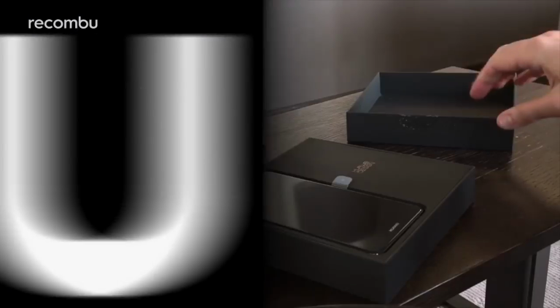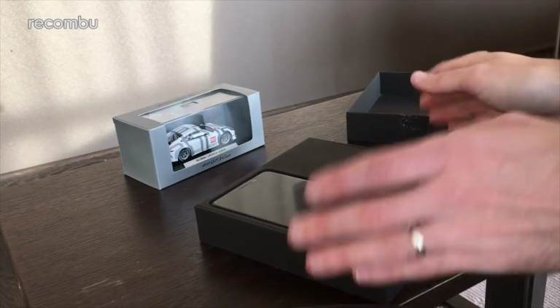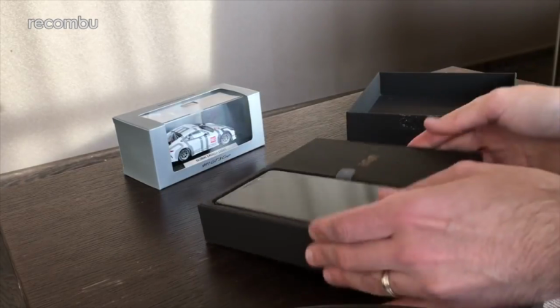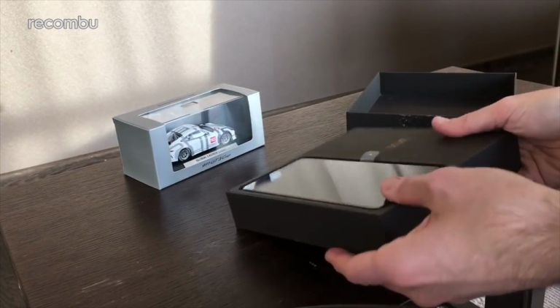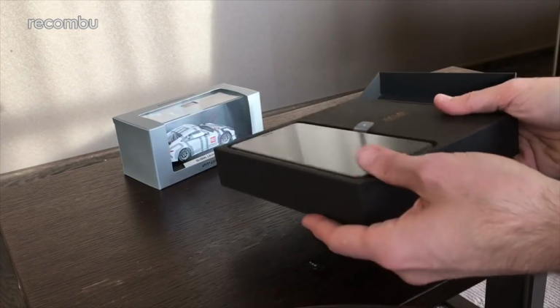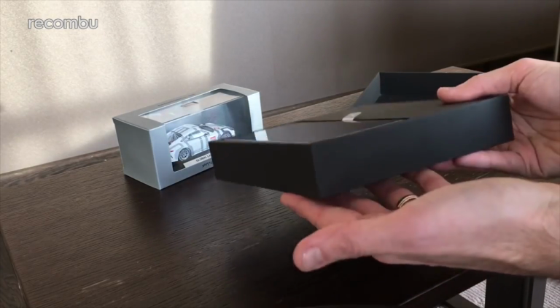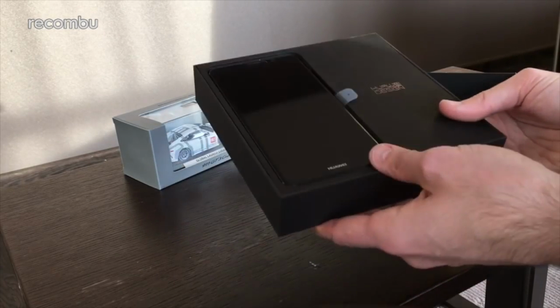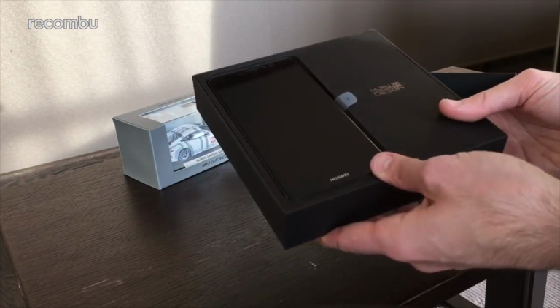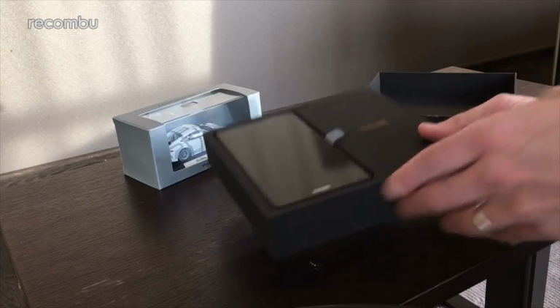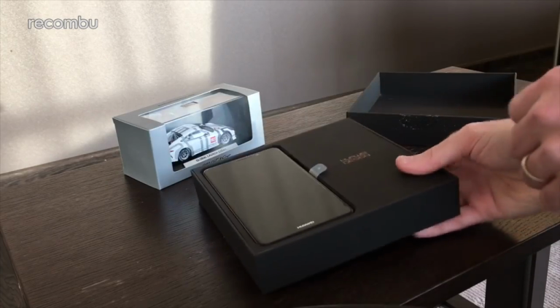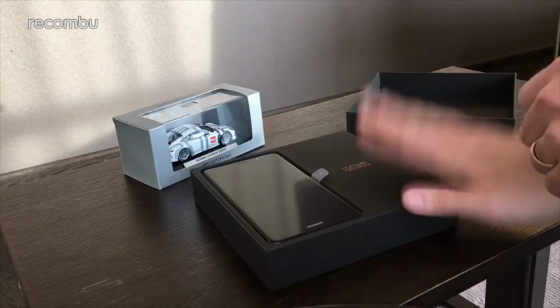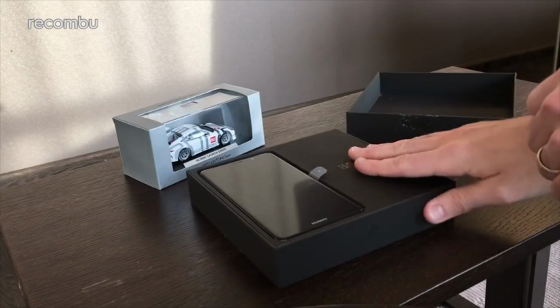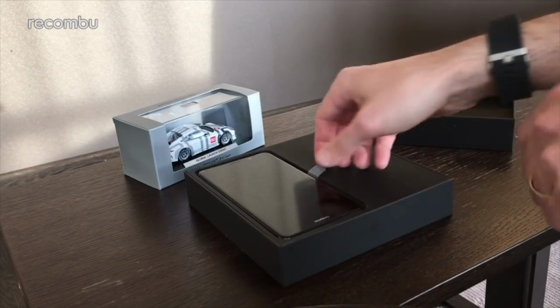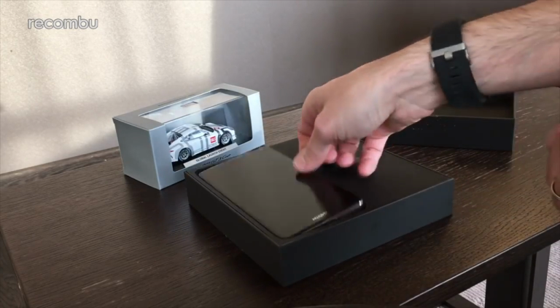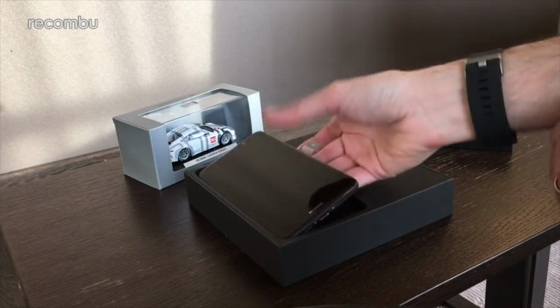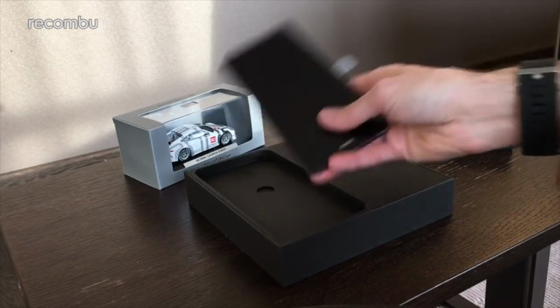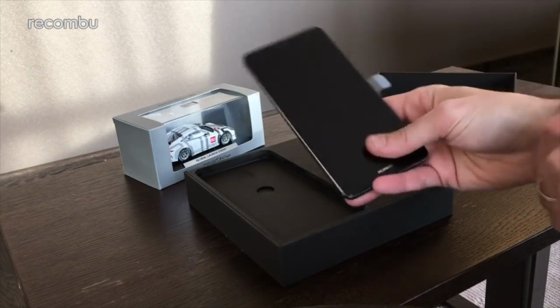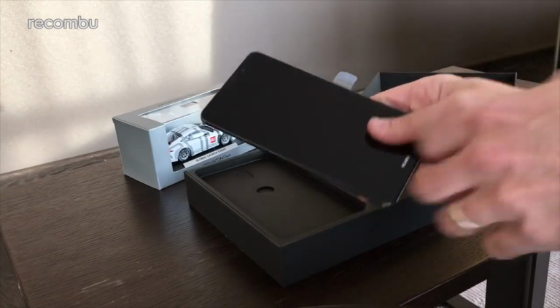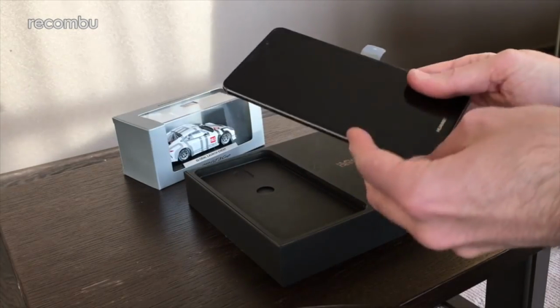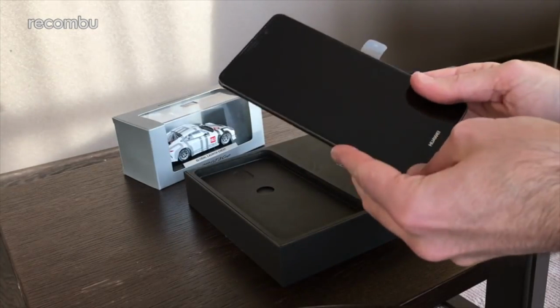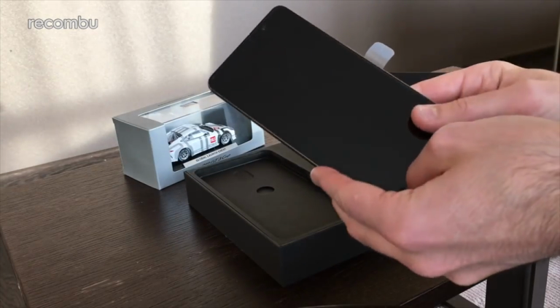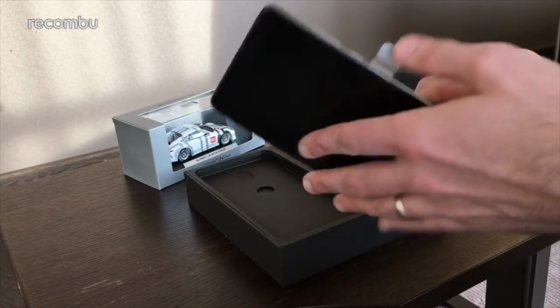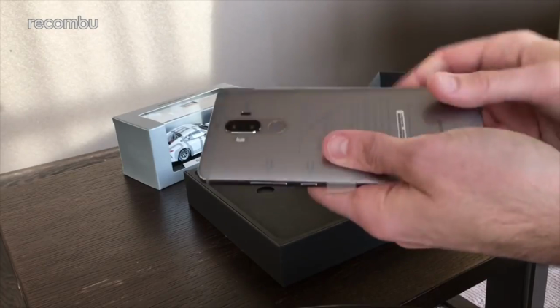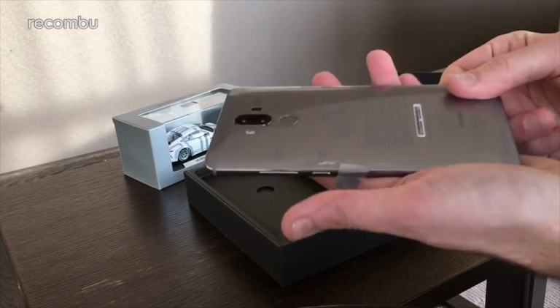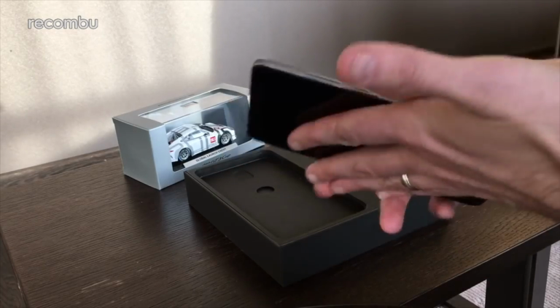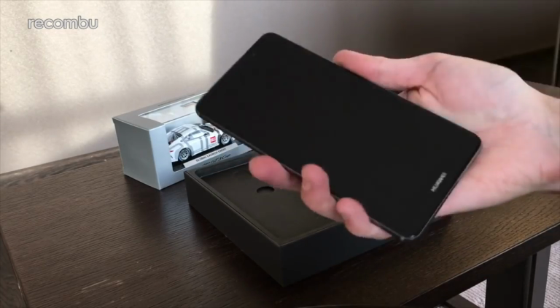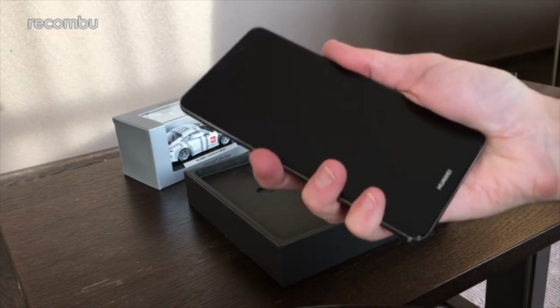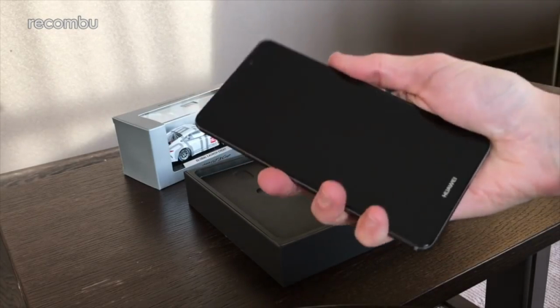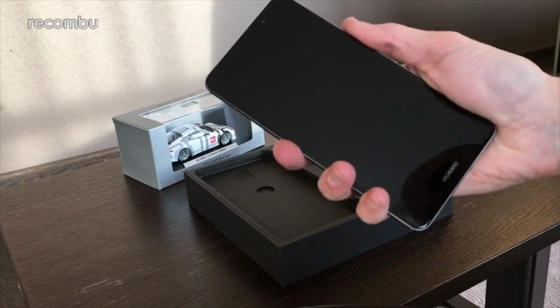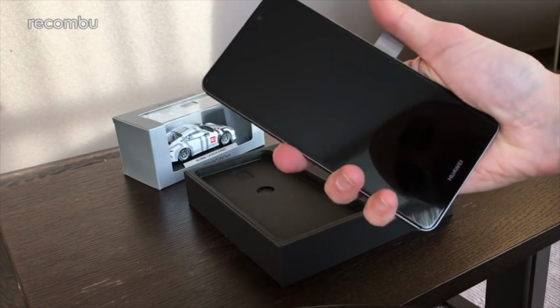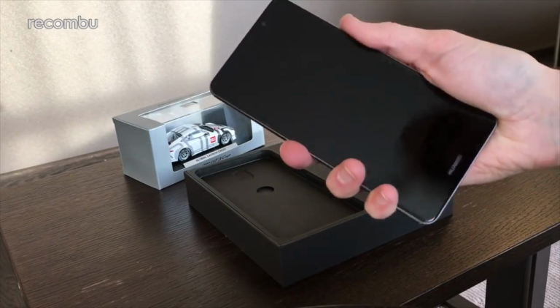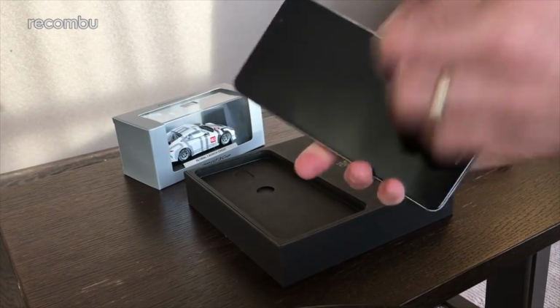So the box itself — typical Huawei, a nice chunky one — certainly won't go unnoticed. There's our first glimpse of the Mate 9, and as you can see it's a bit of a palm filler at 5.9 inches.